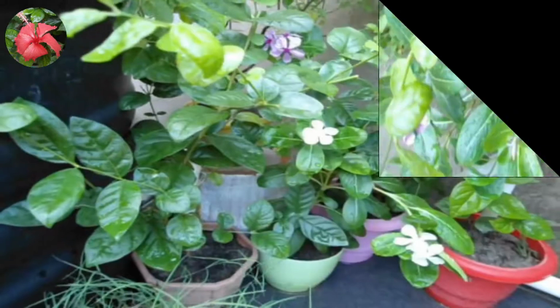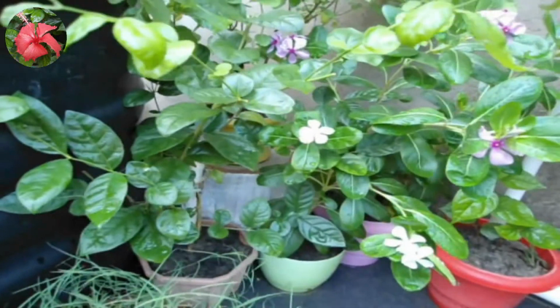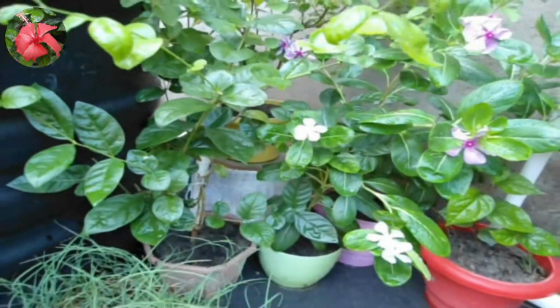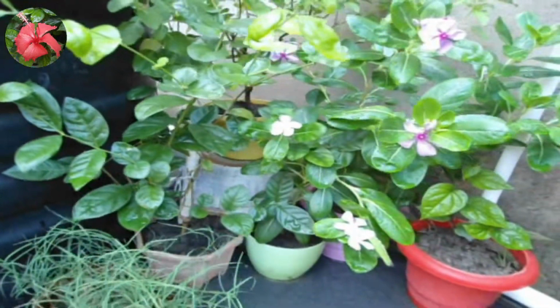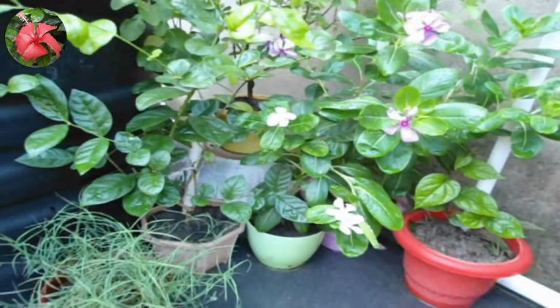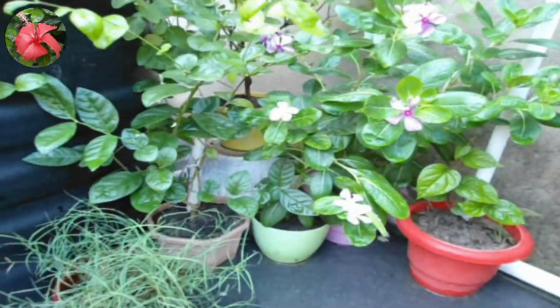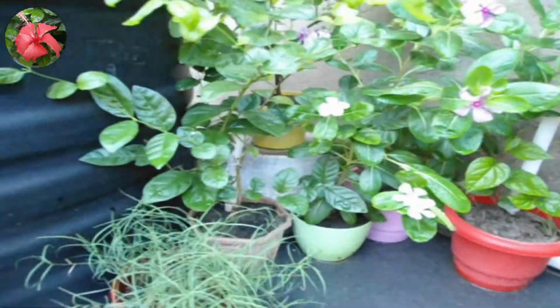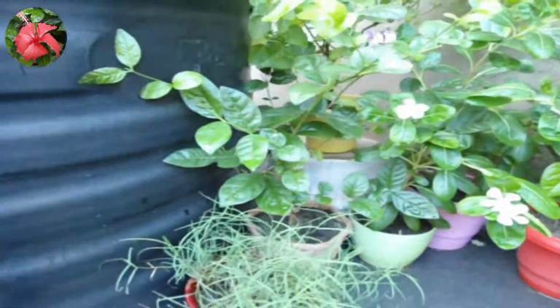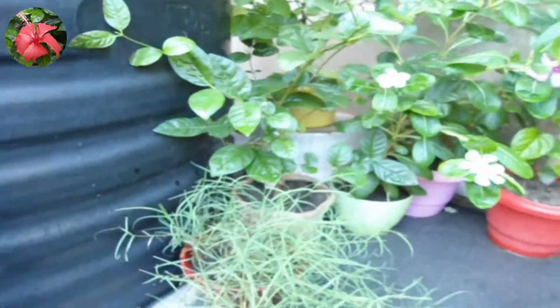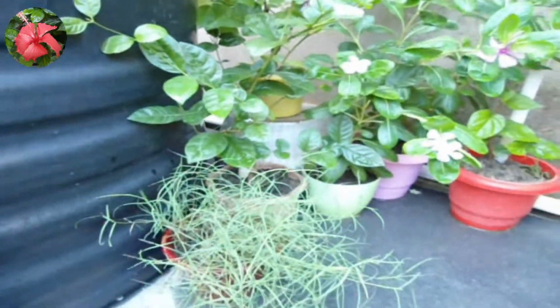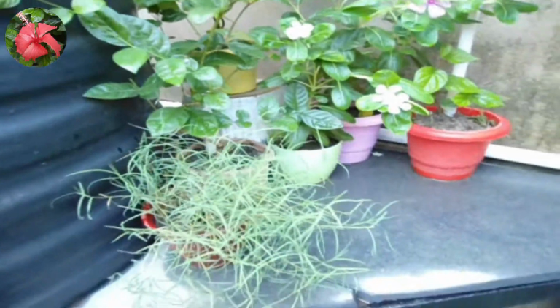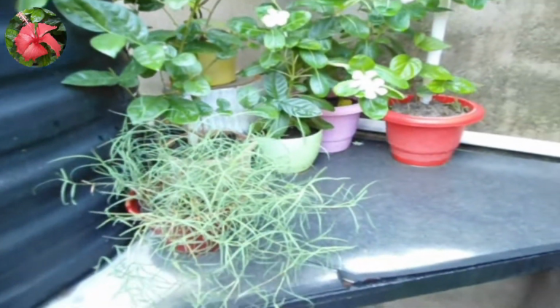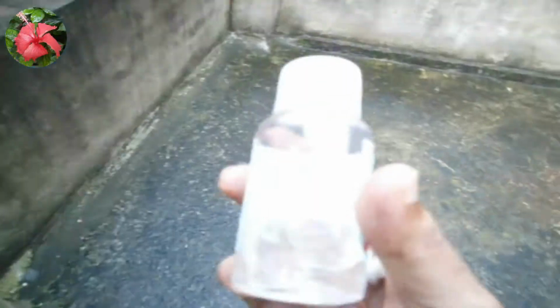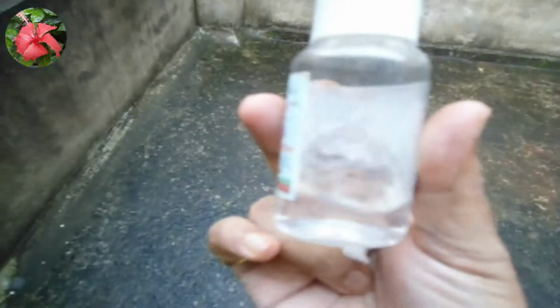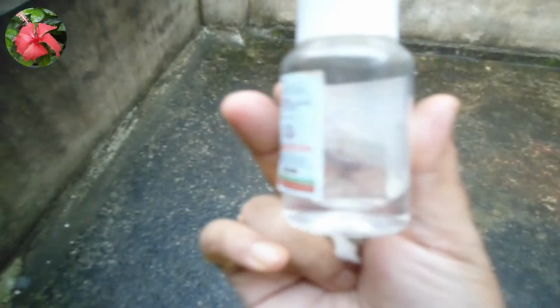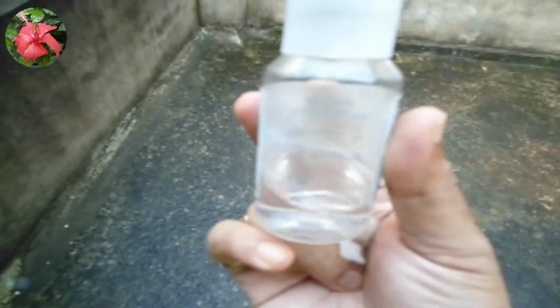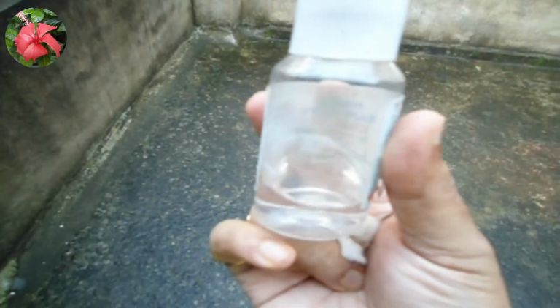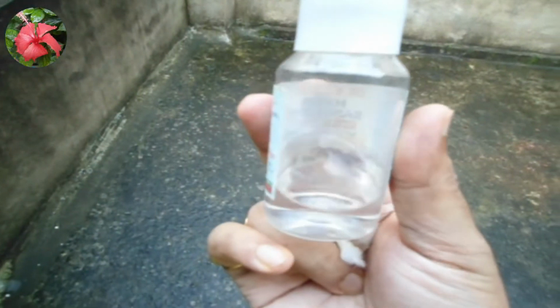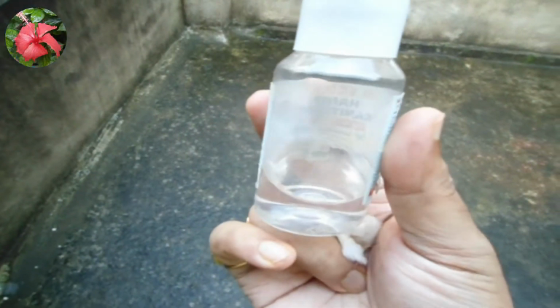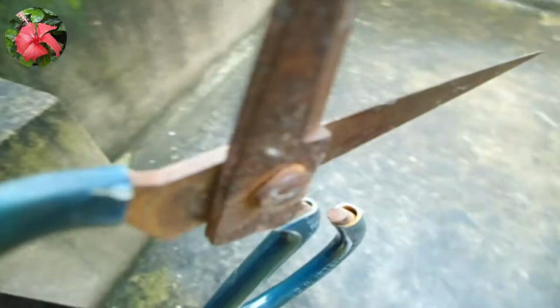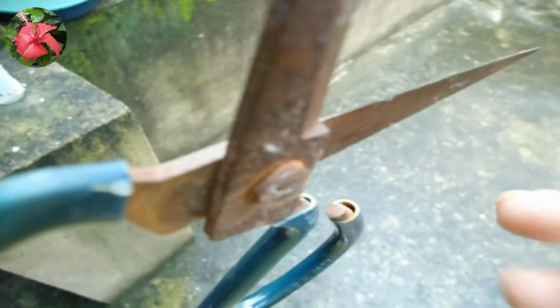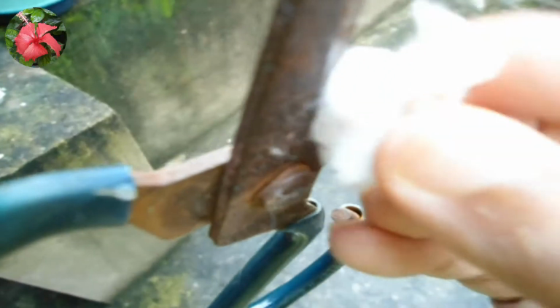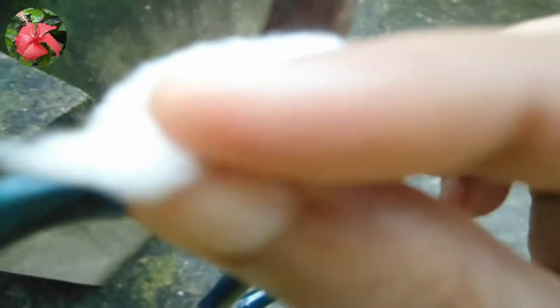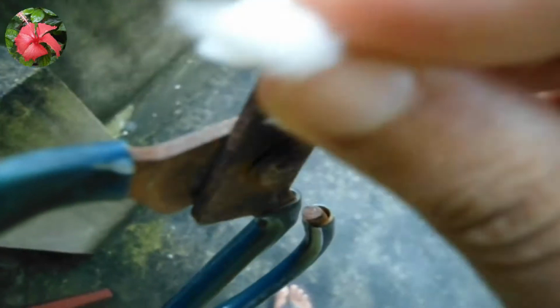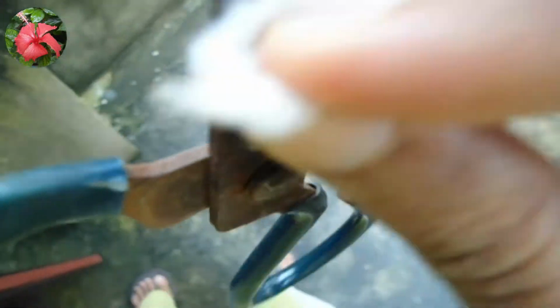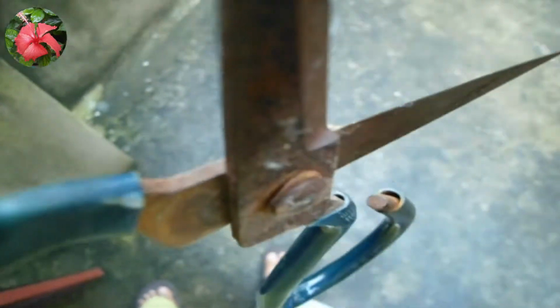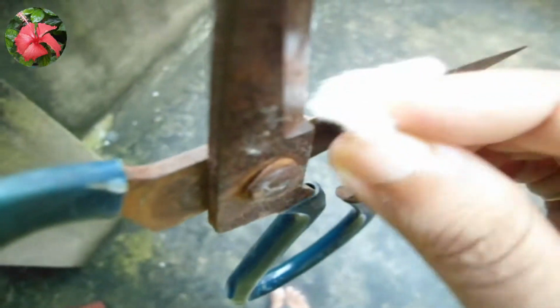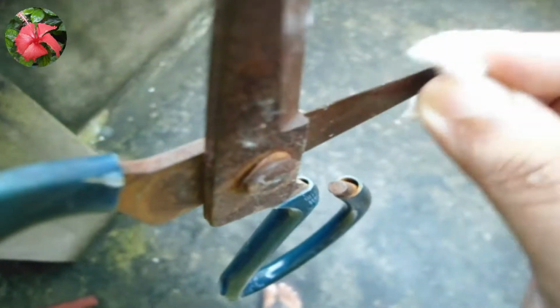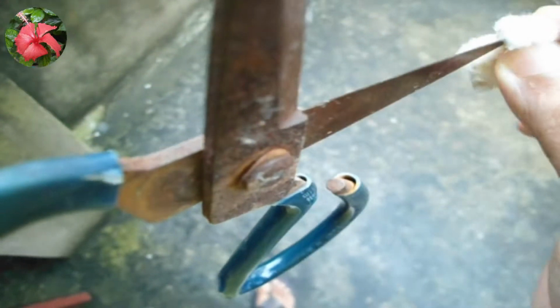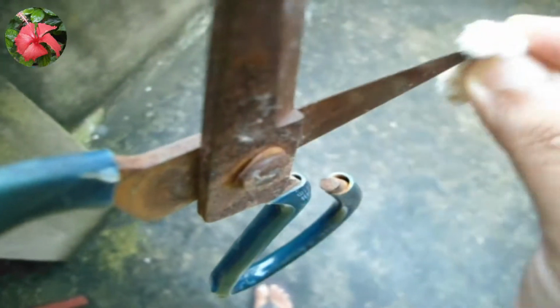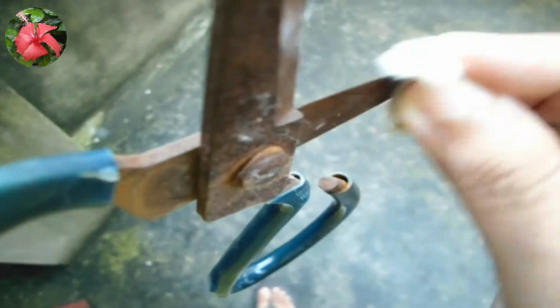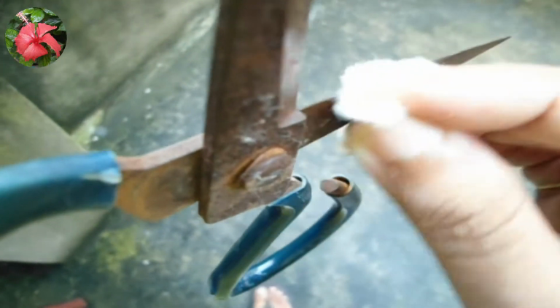Soft pruning helps to maintain plant shape and makes the plant bushier by encouraging more branches and leaves. Now let's discuss a few important points regarding pruning. Before you prune the plant, always use rubbing alcohol or hand sanitizer to wipe your blade or scissors to clean it. Otherwise, your plant can get an infection.